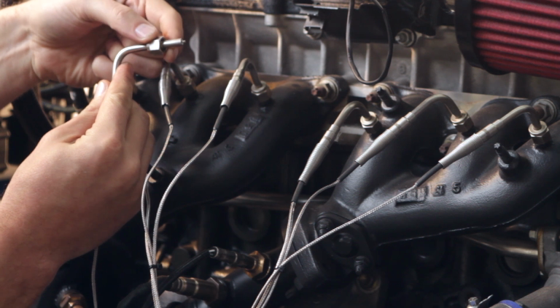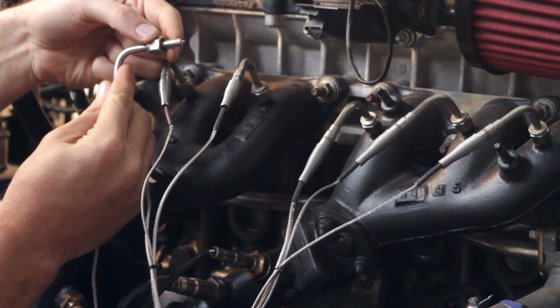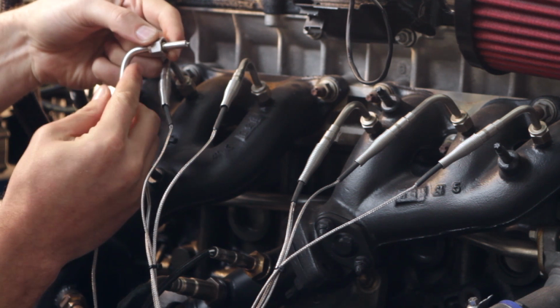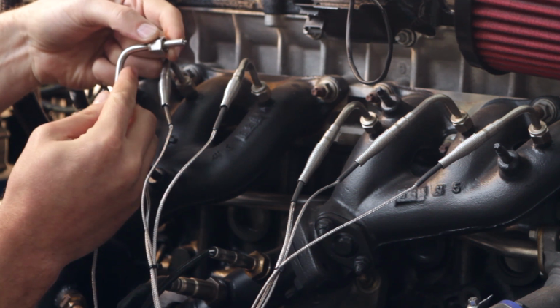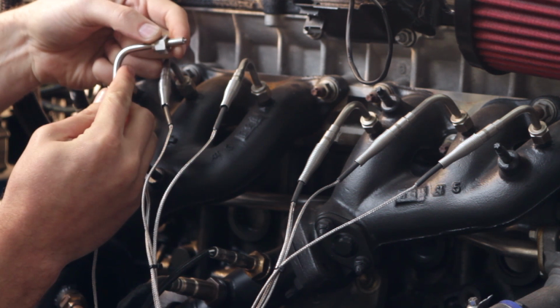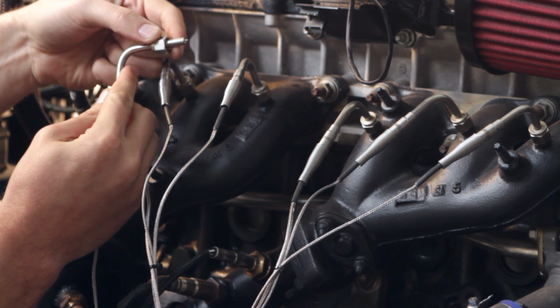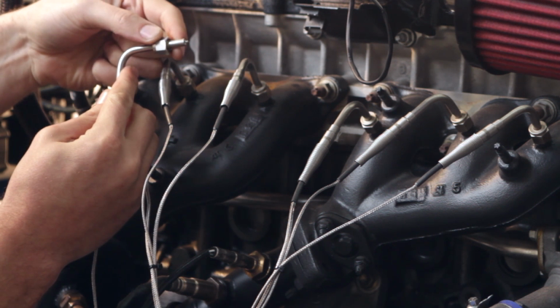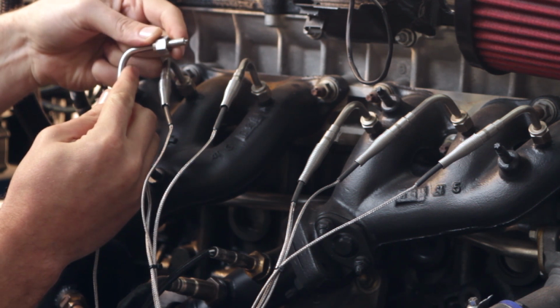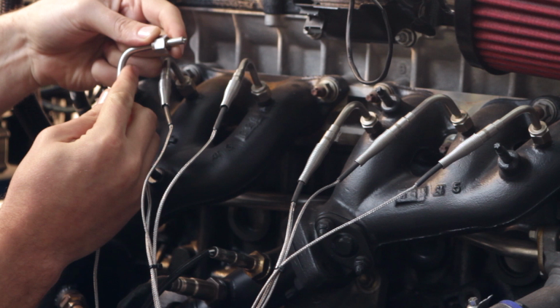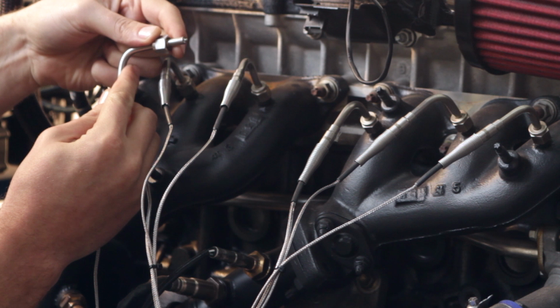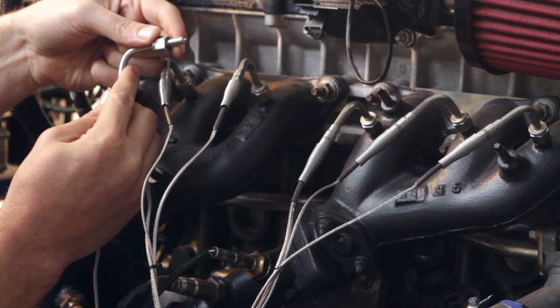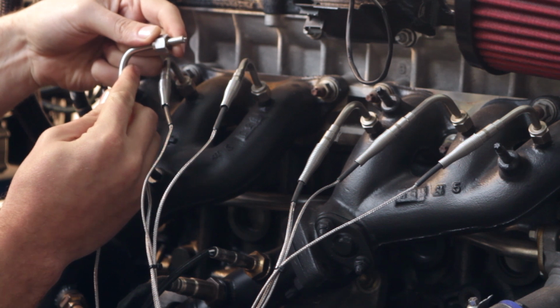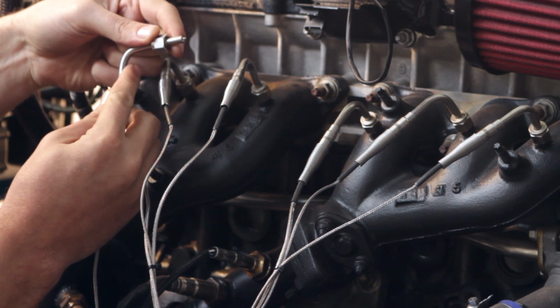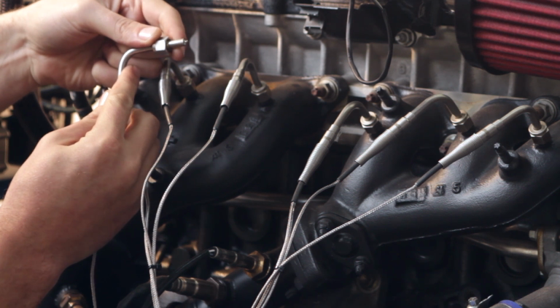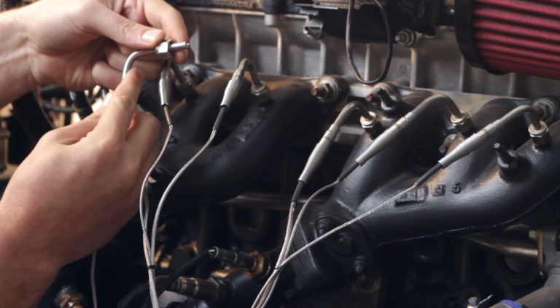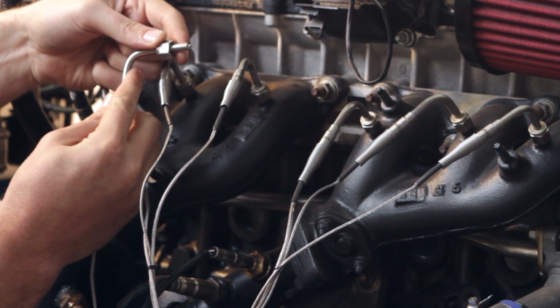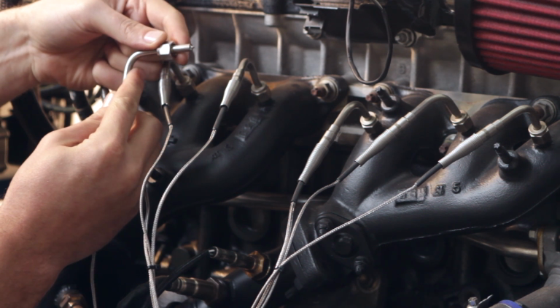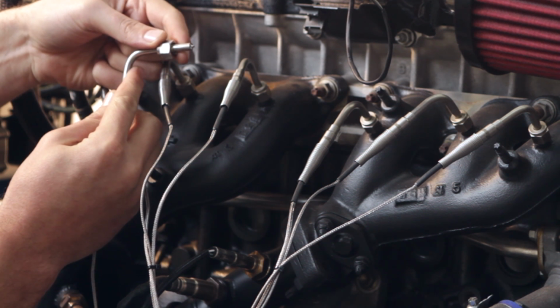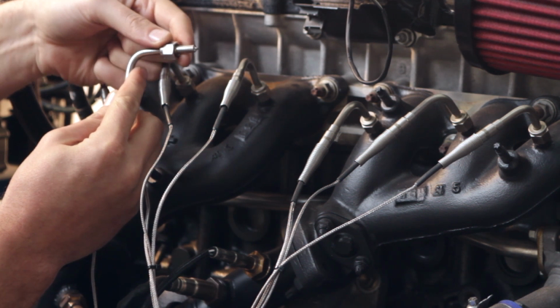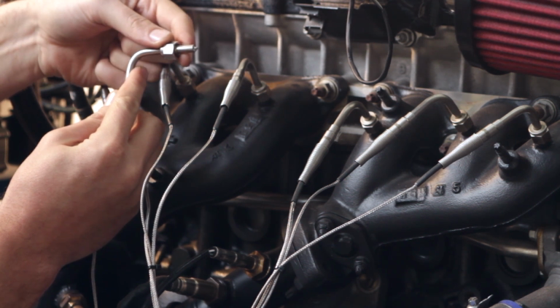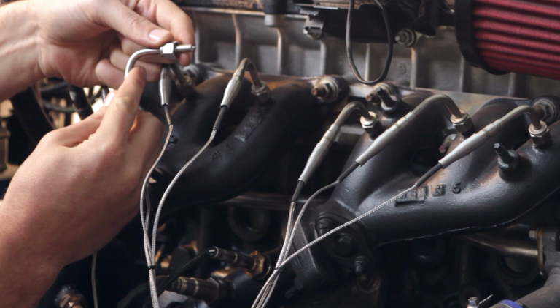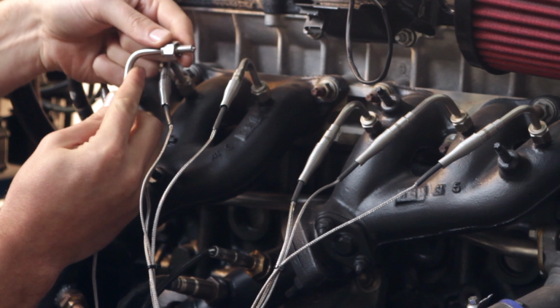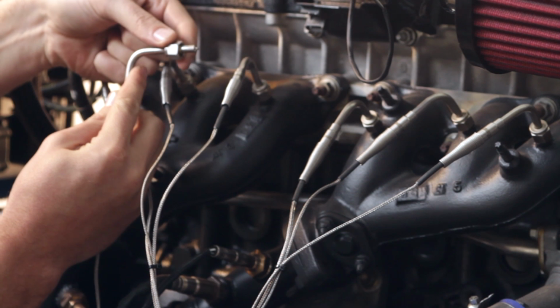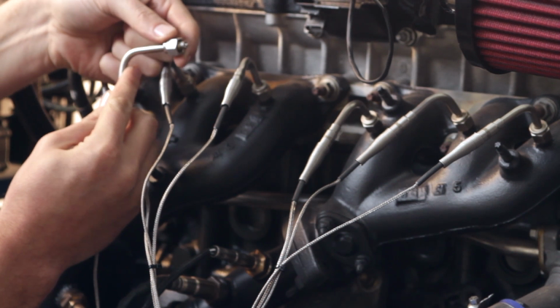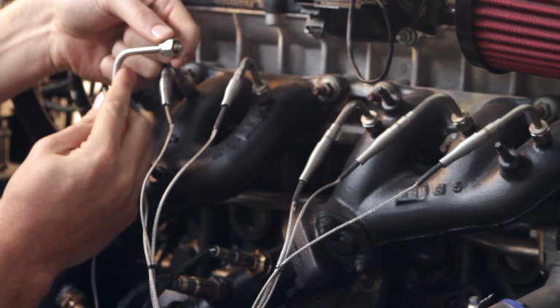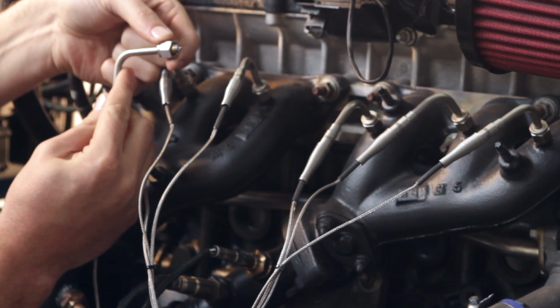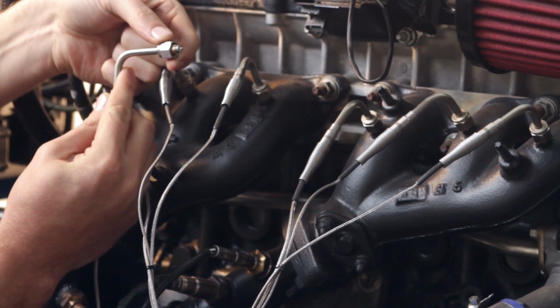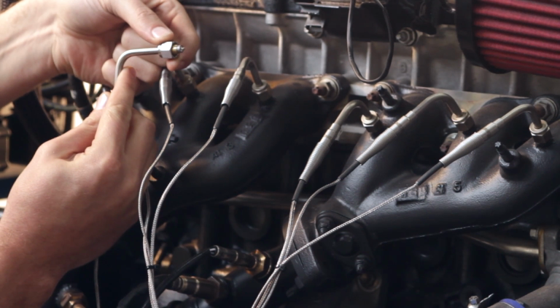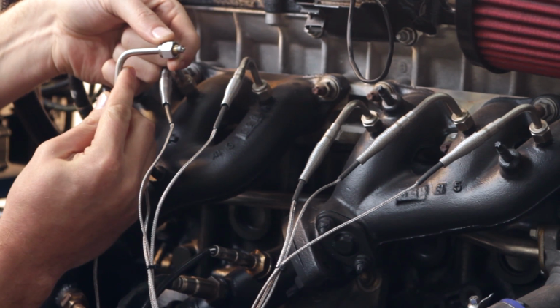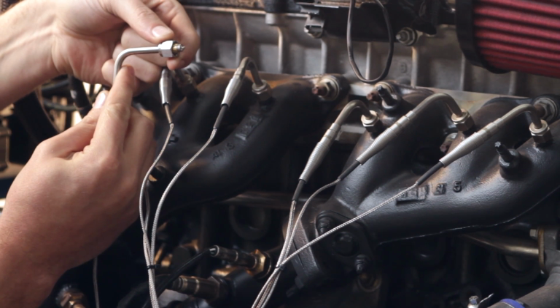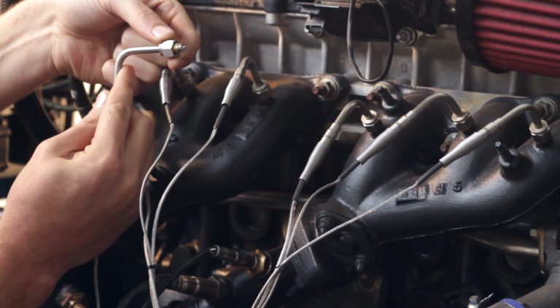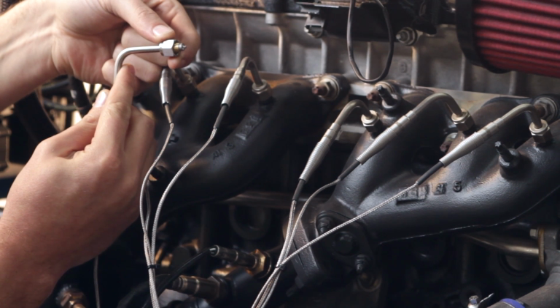If this was a boosted engine — nitrous powered, methanol powered, turbo or supercharged — we'd be wanting to put the exhaust gas sensor on the outer quarter of the exhaust header so that the sensor would end up being mounted much further out, something like this.